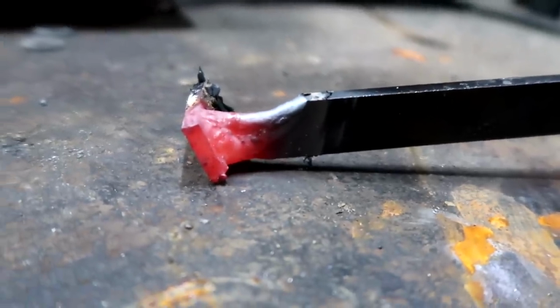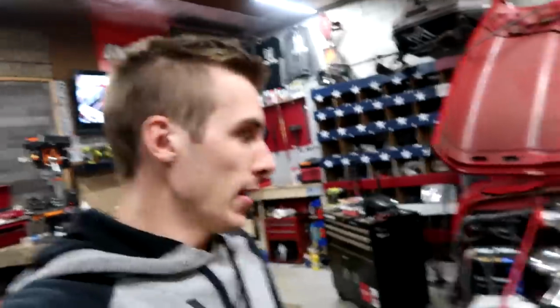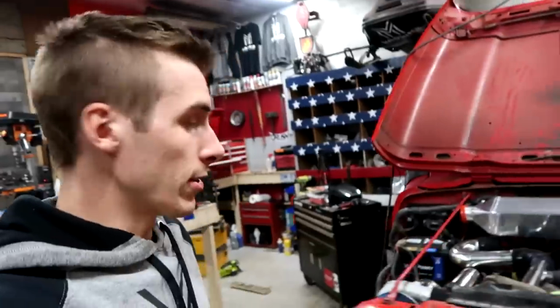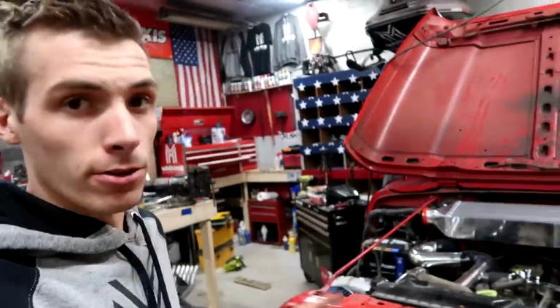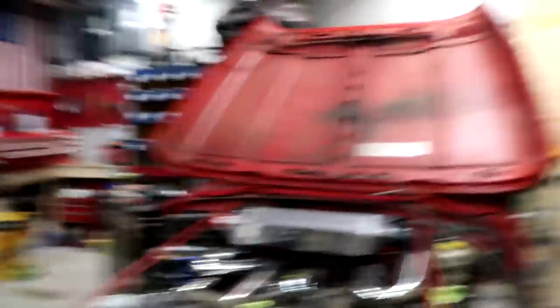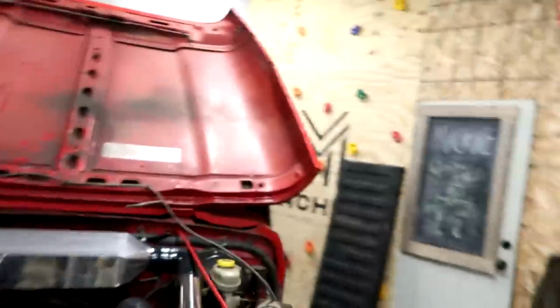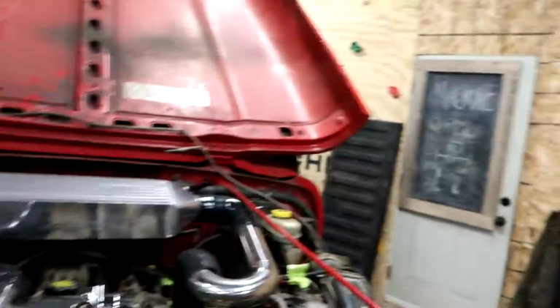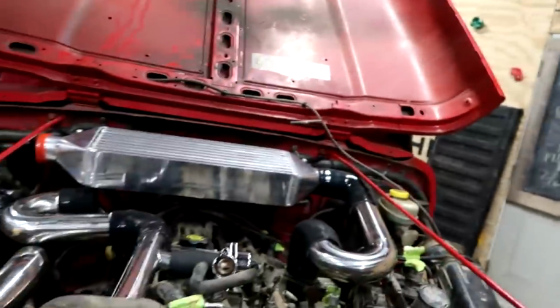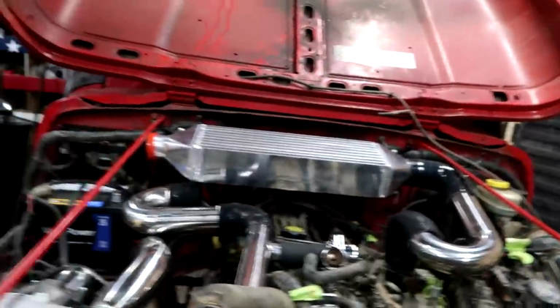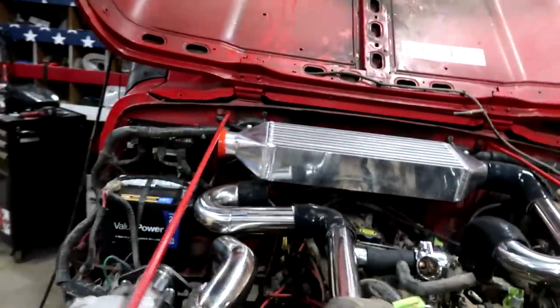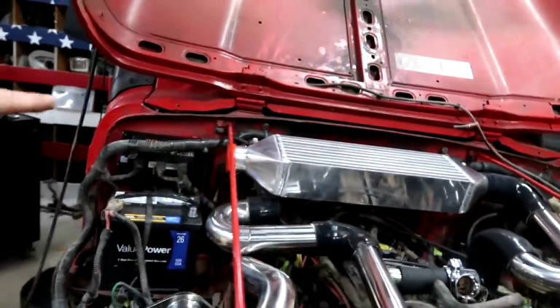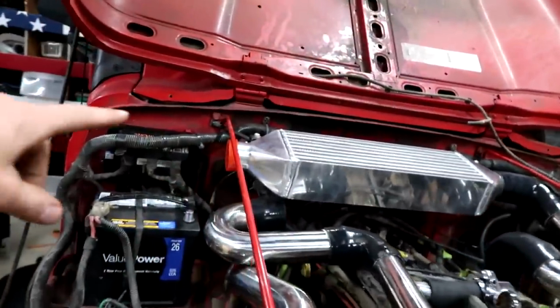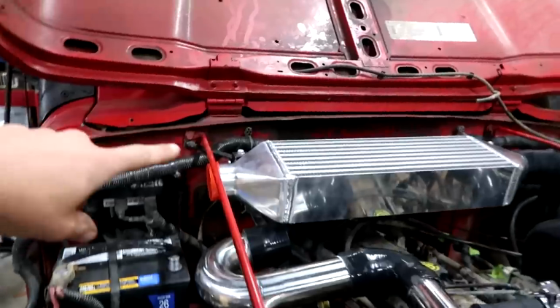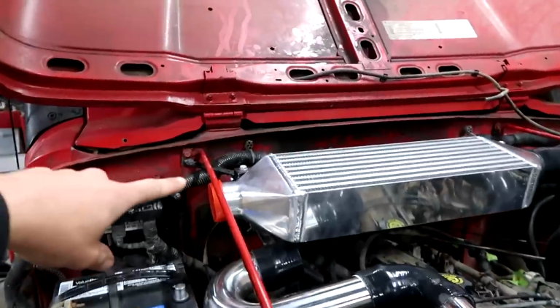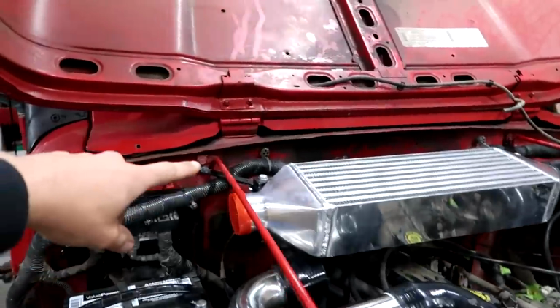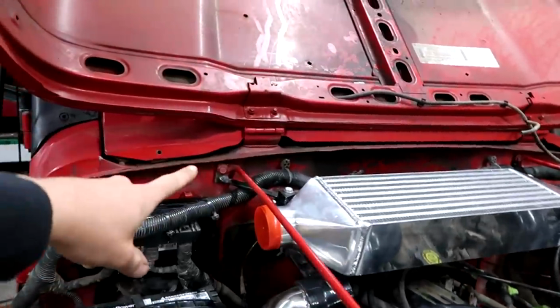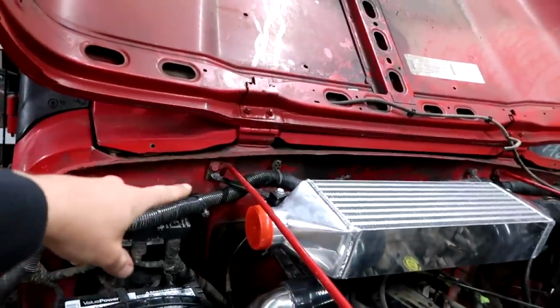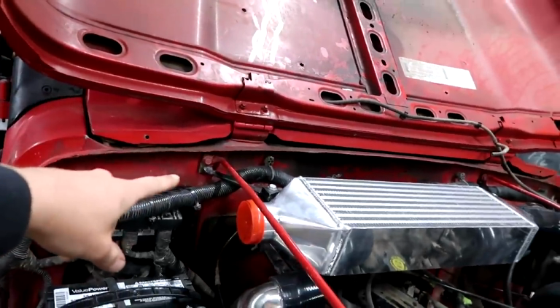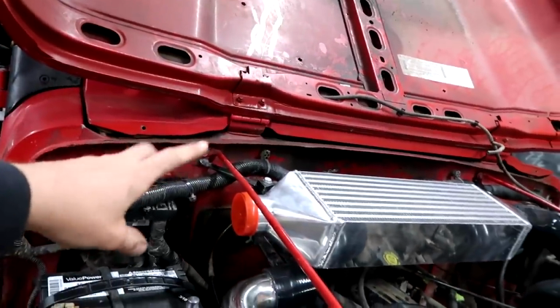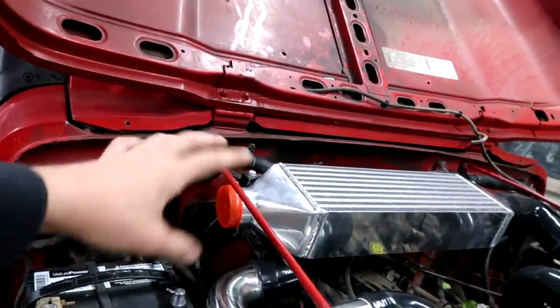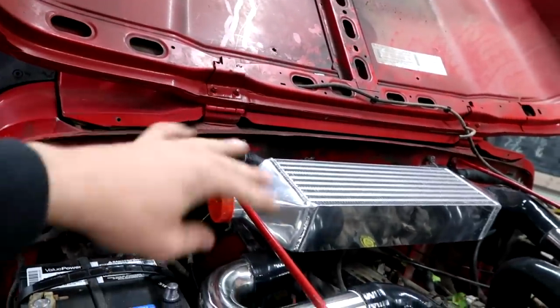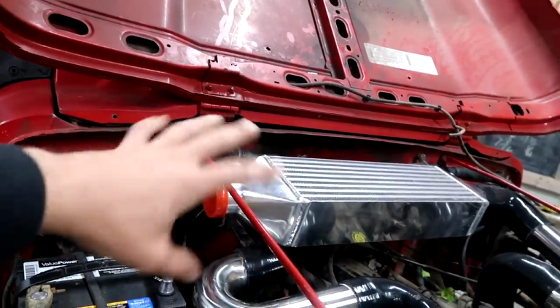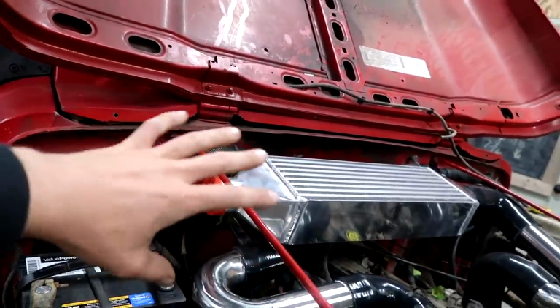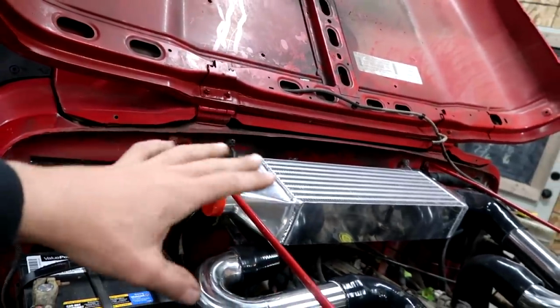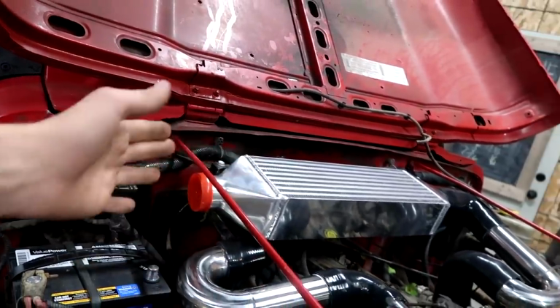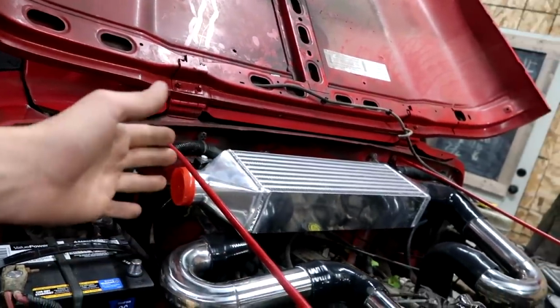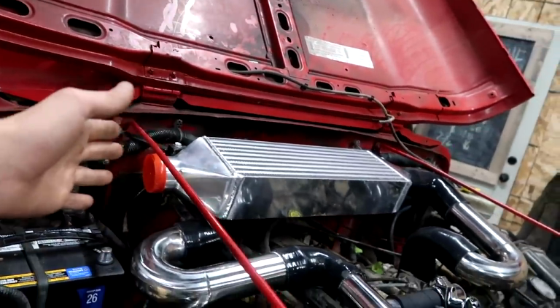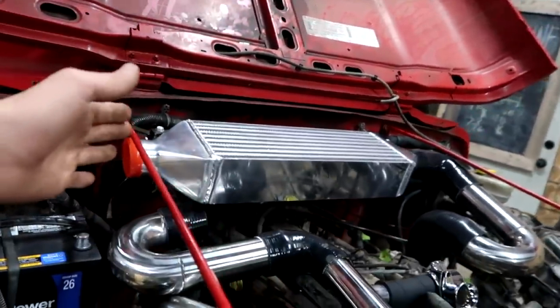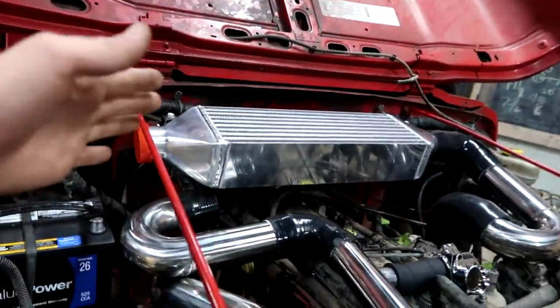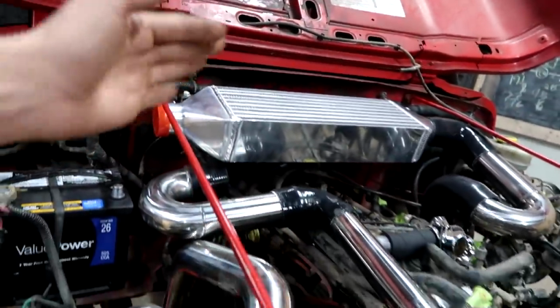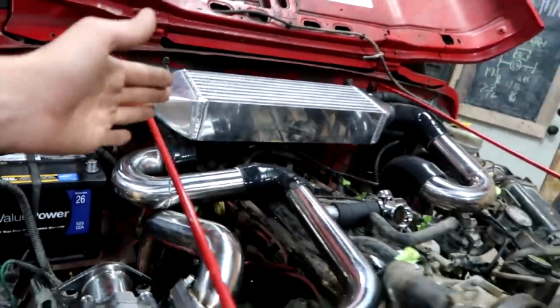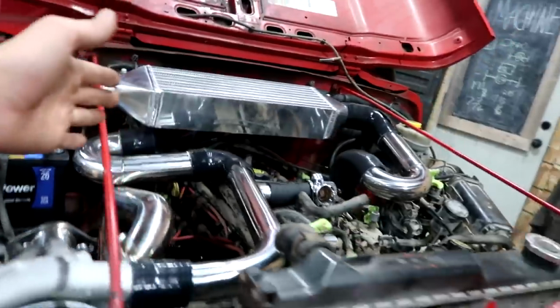We have the intercooler installed now. We had to modify that bracket a few different times because it was just sitting wonky every other time we tried to put it on. Now that that's on, we can move forward.